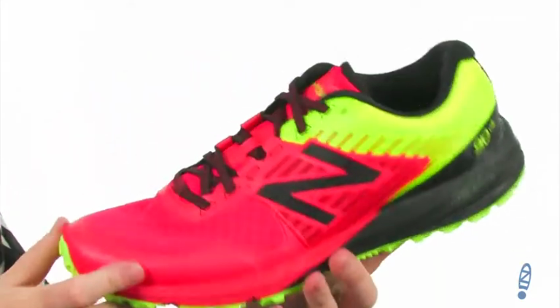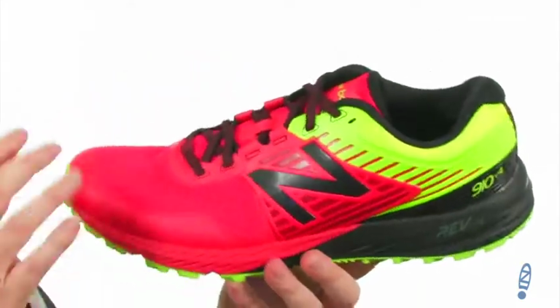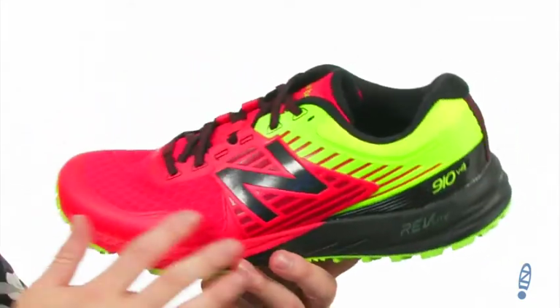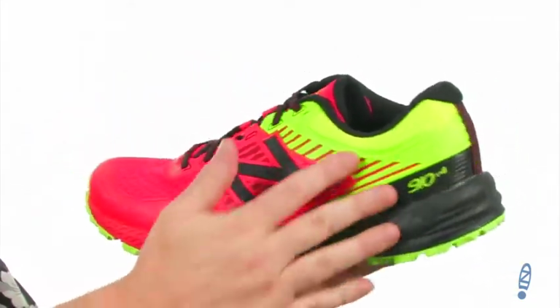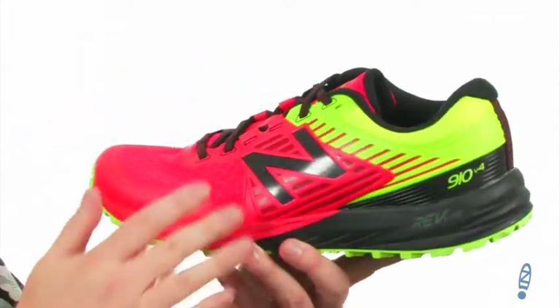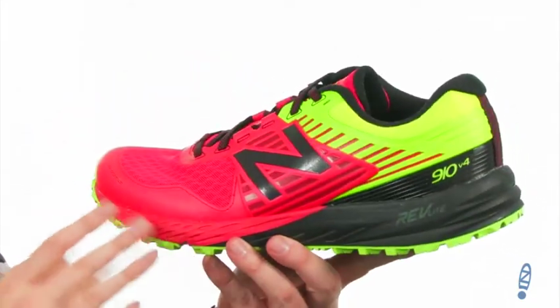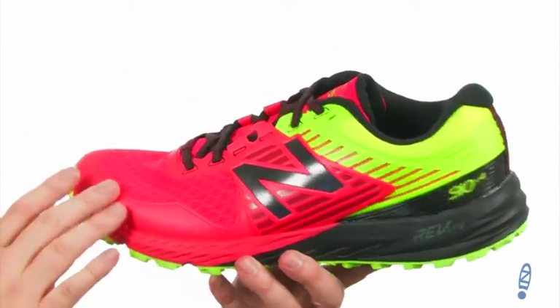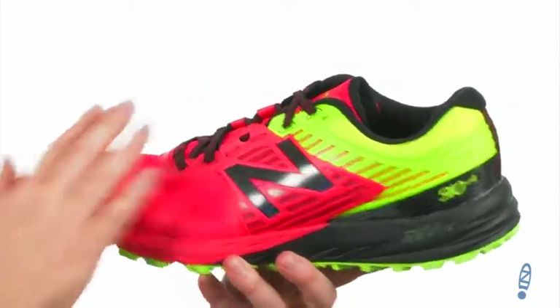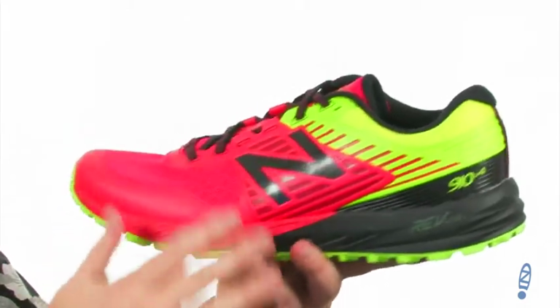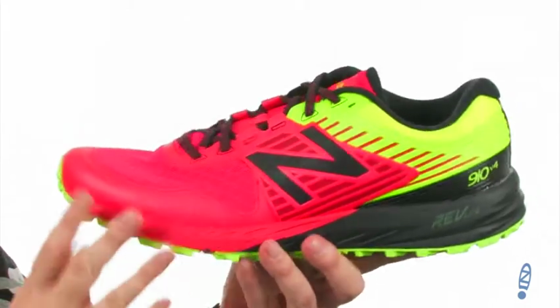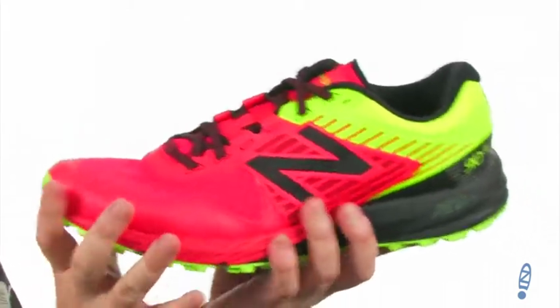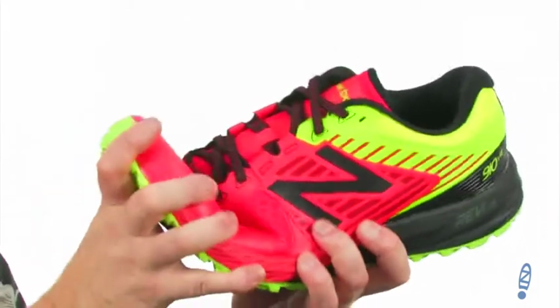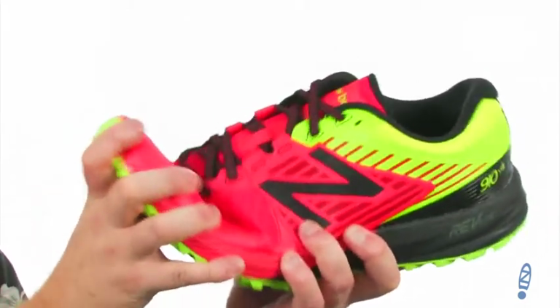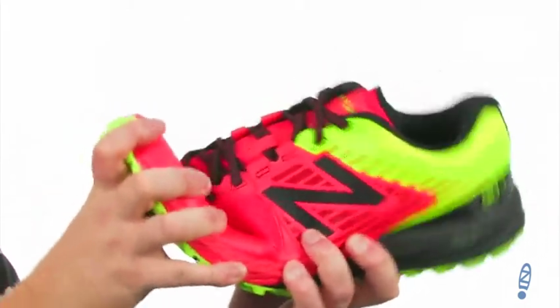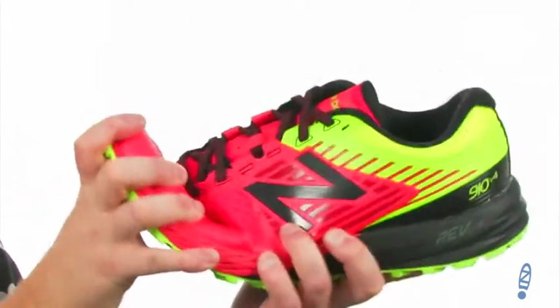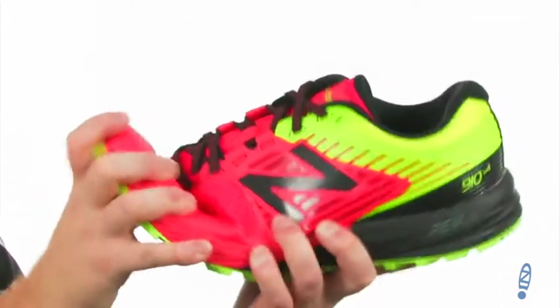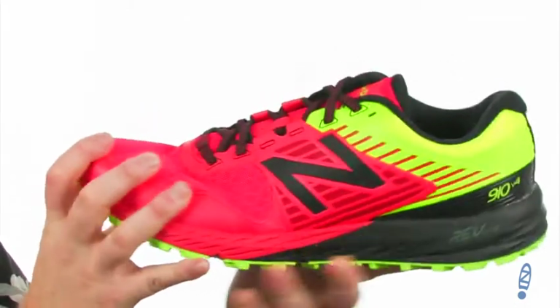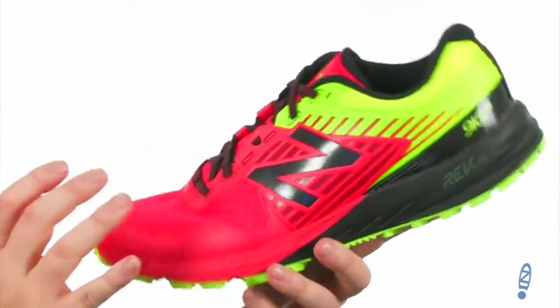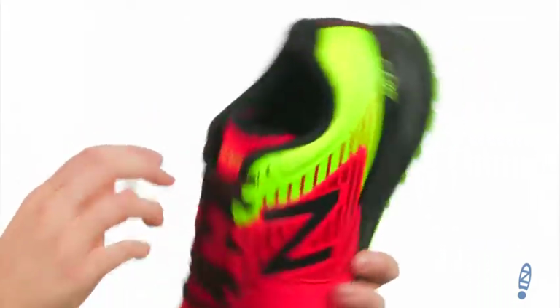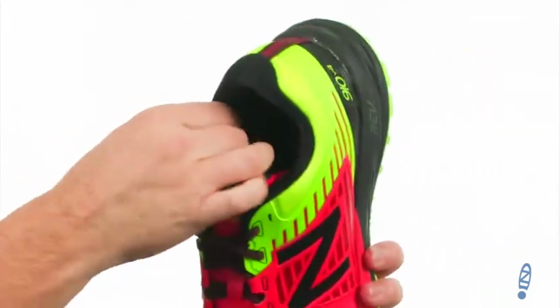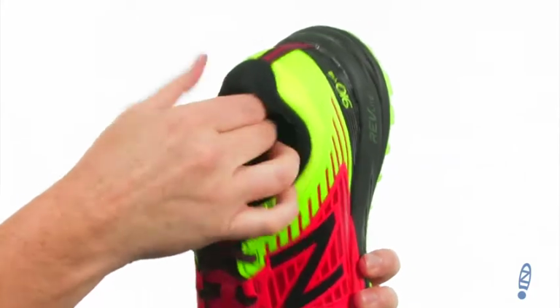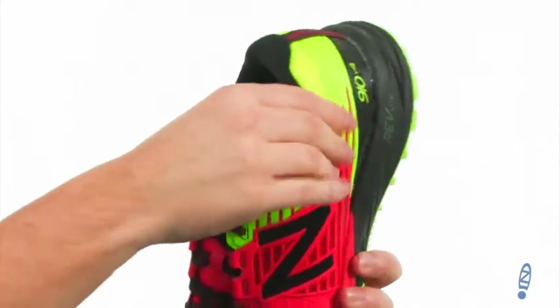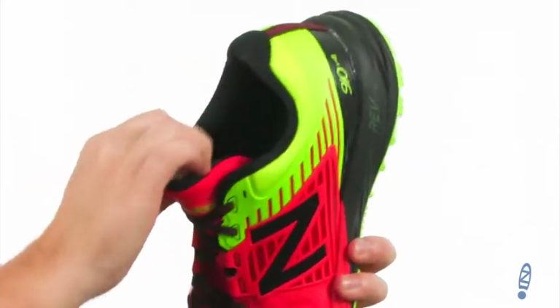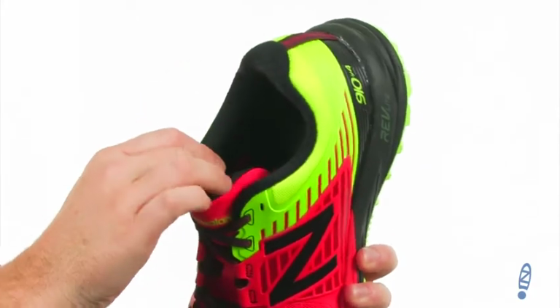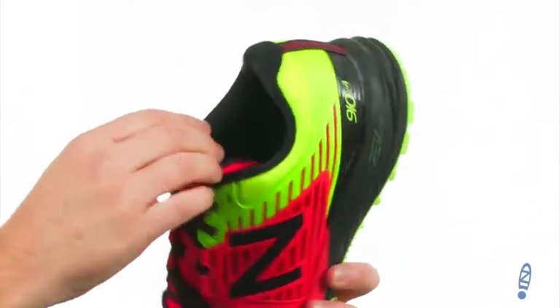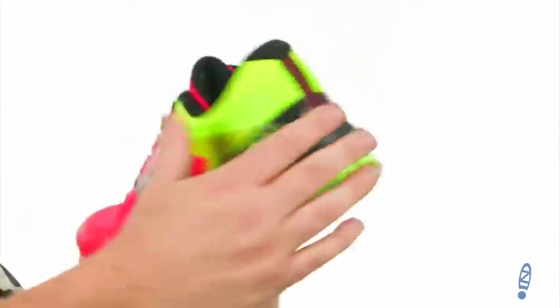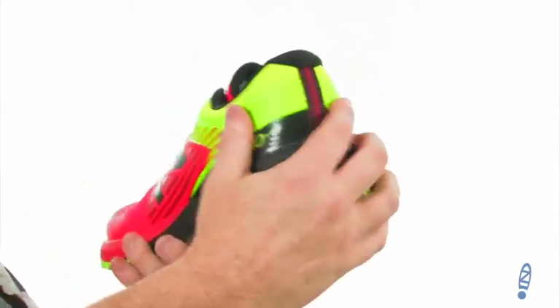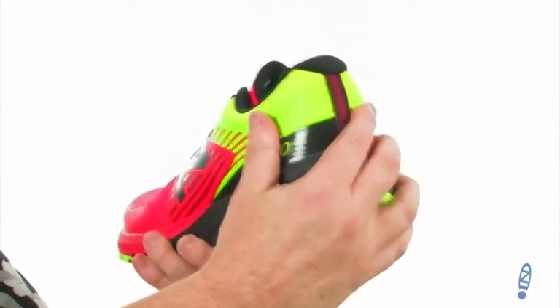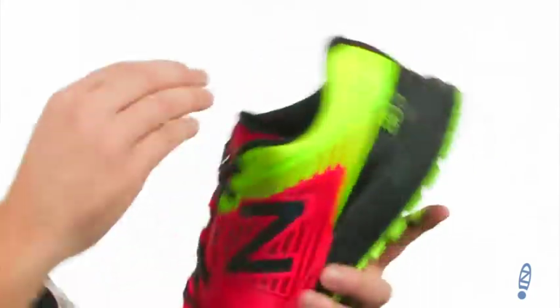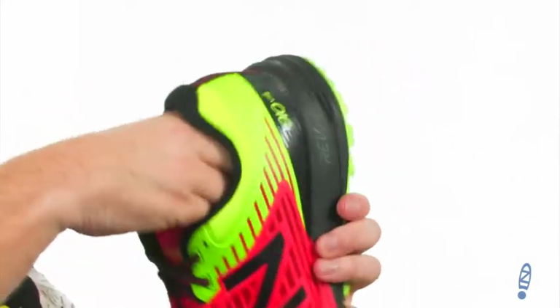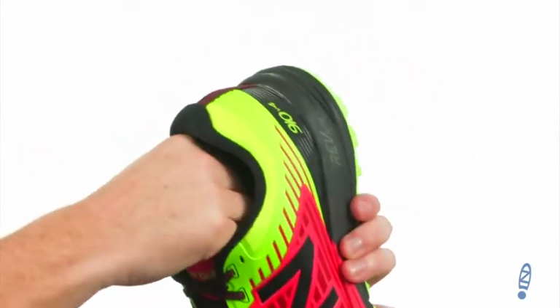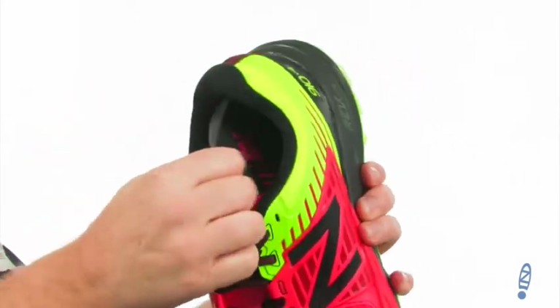There's breathable mesh up here on the upper, and synthetic overlays that'll give you the support that you need. It's got a sturdy flex with a lot of extra padding up around that collar area, and a nice supportive heel cup in the back as well.